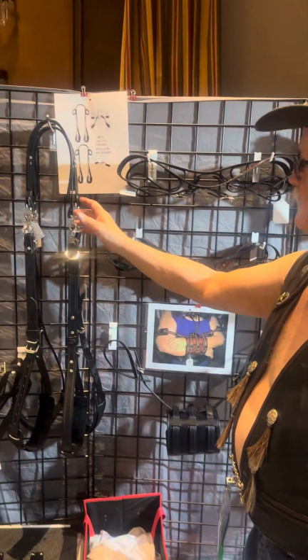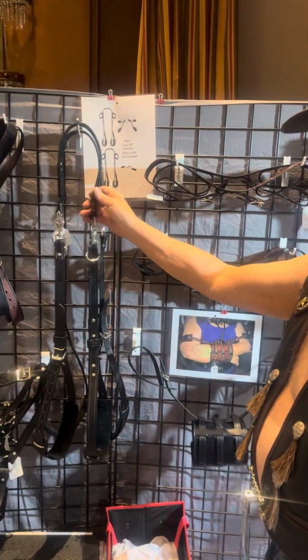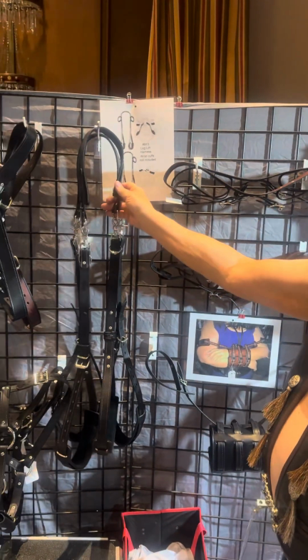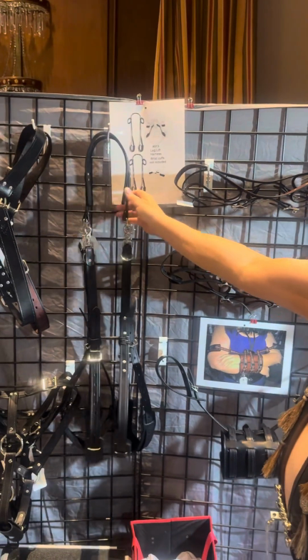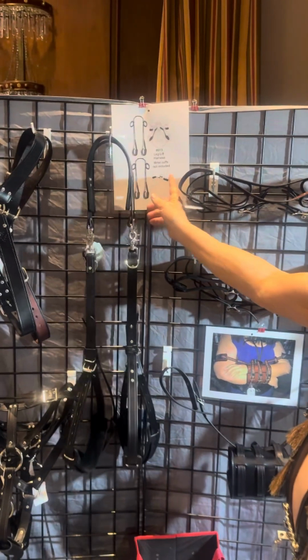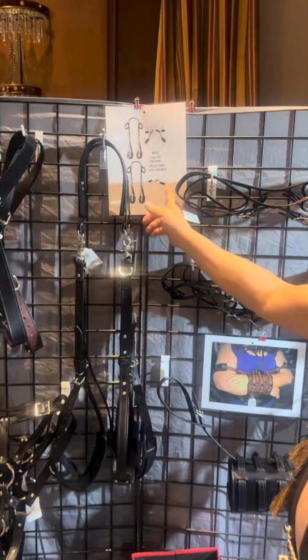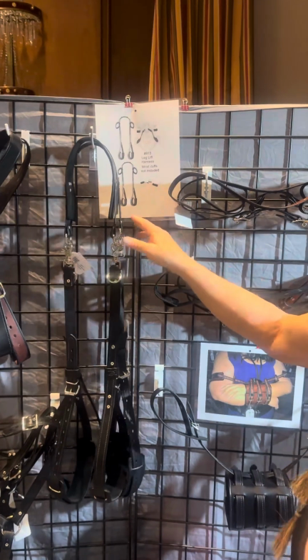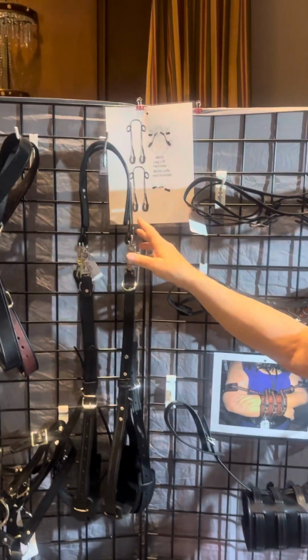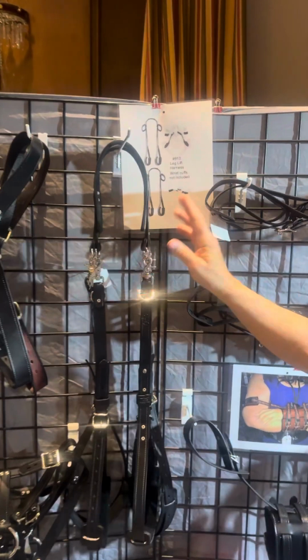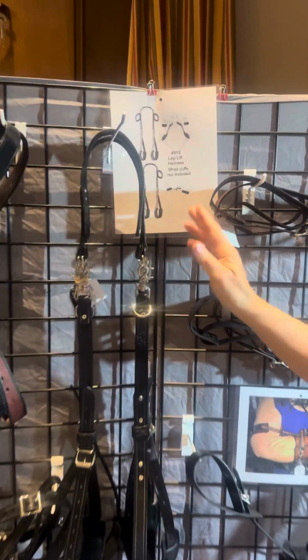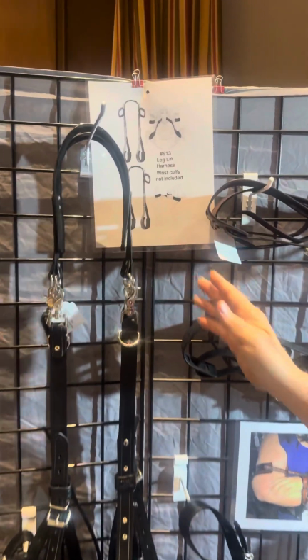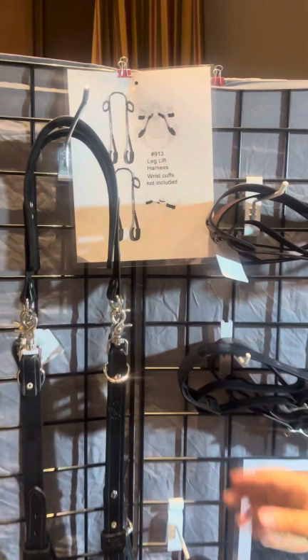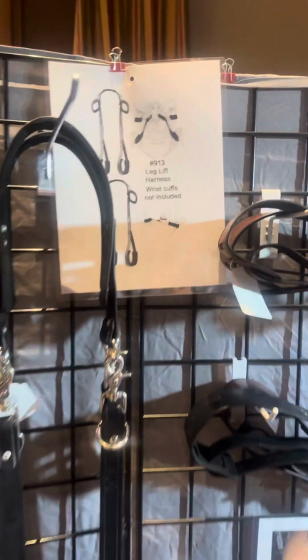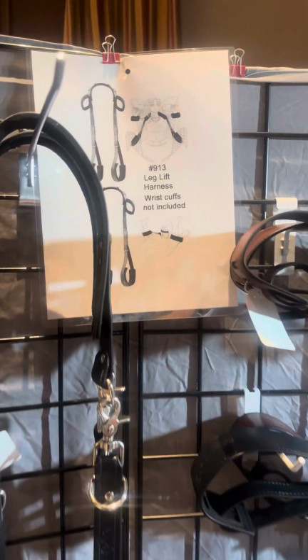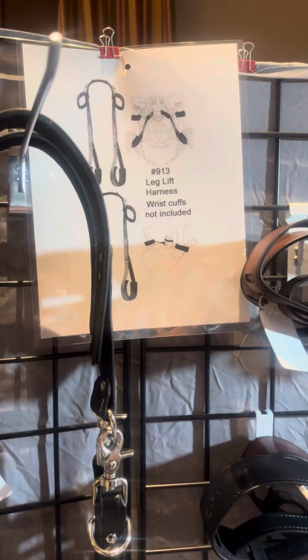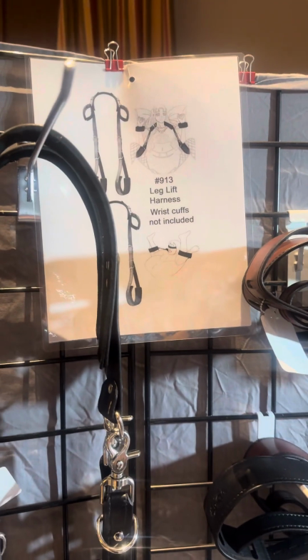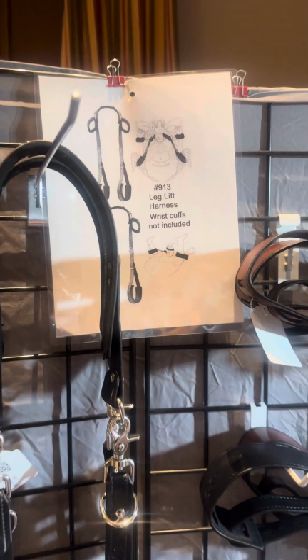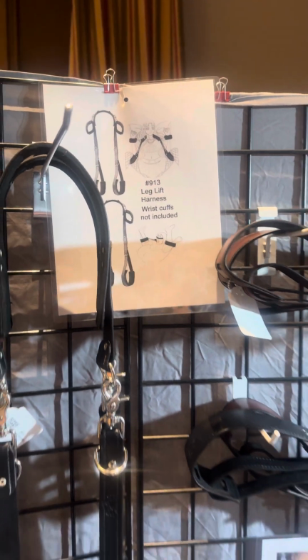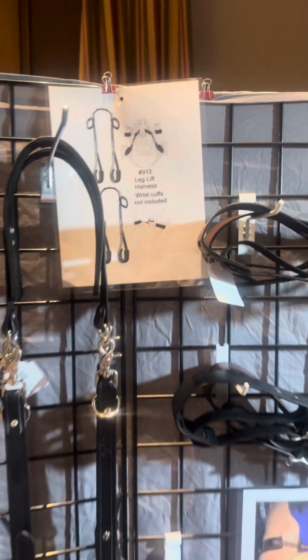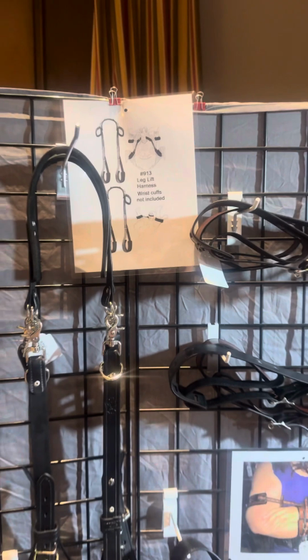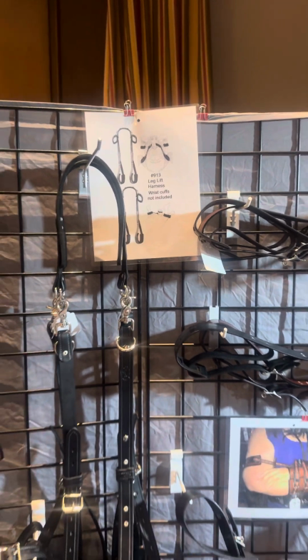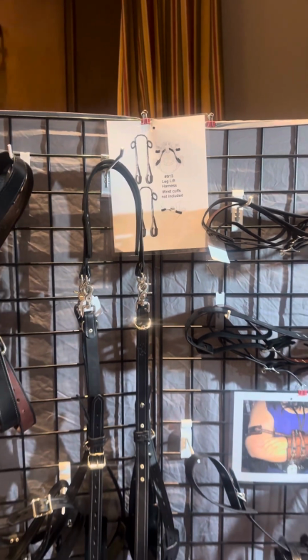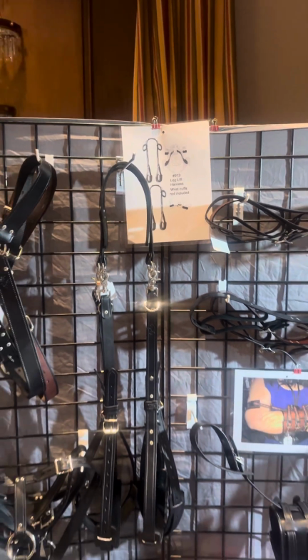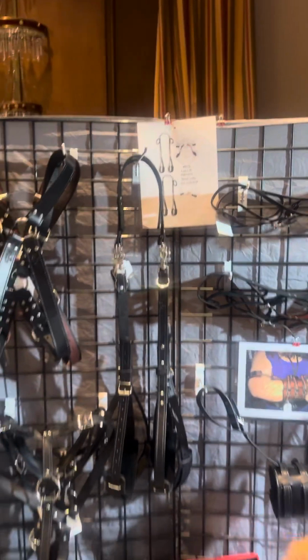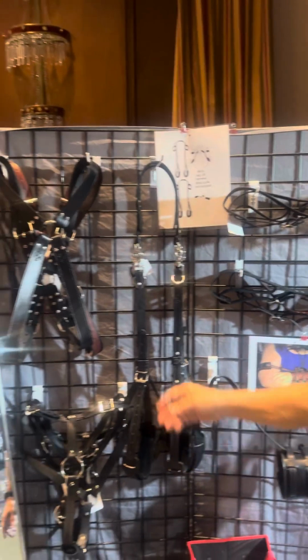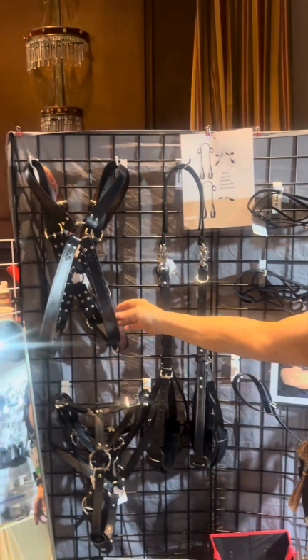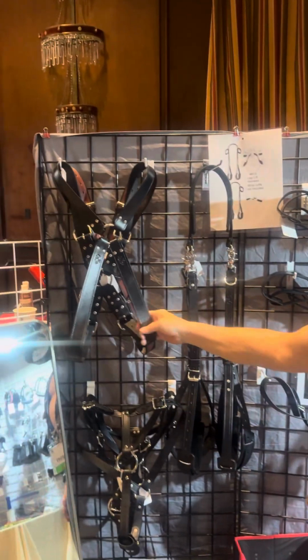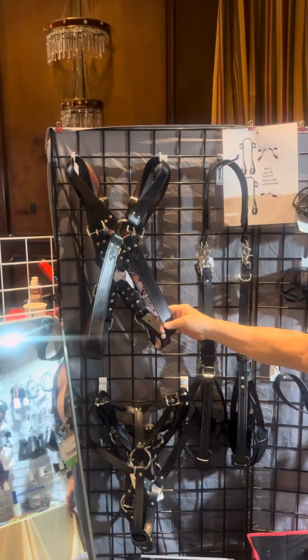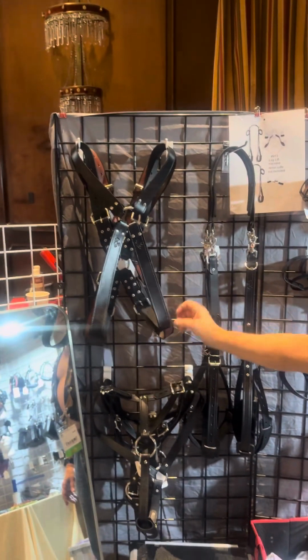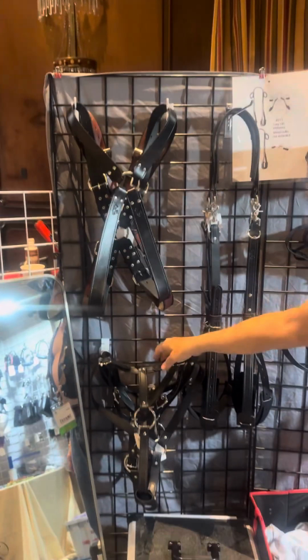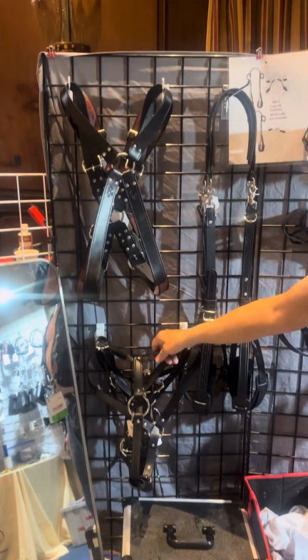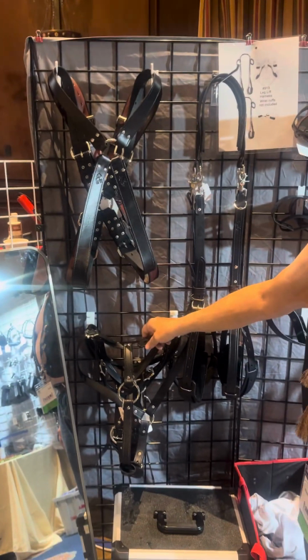This one here leaves a lot to the imagination. Another body harness — X-style butt plug harness.